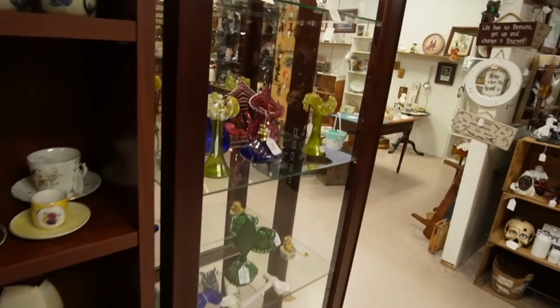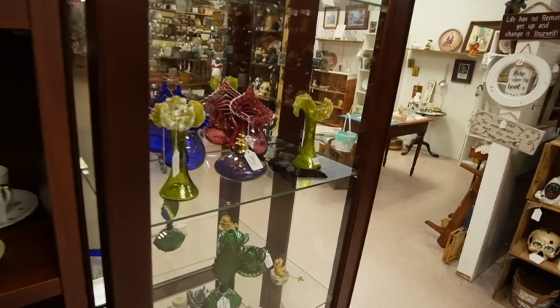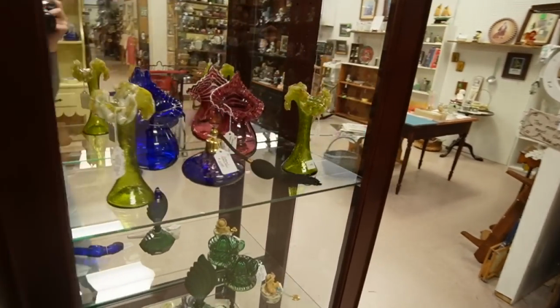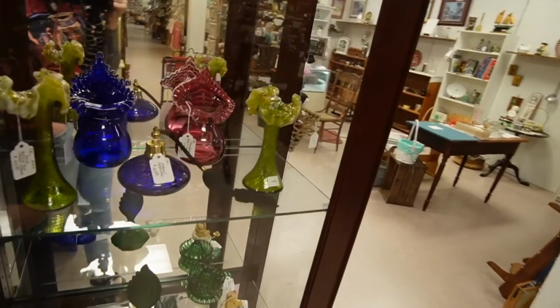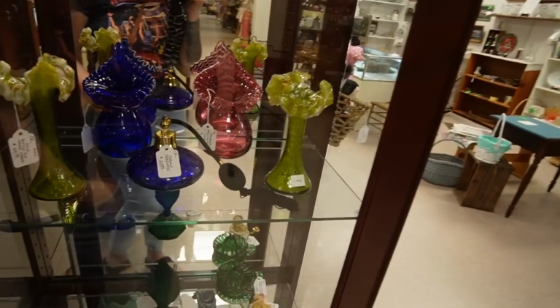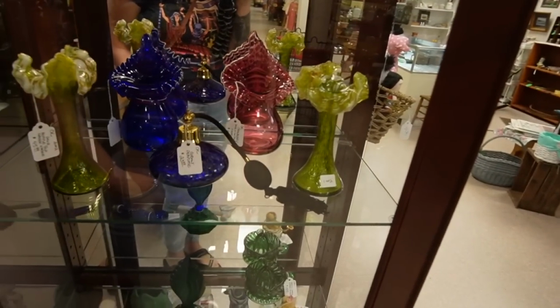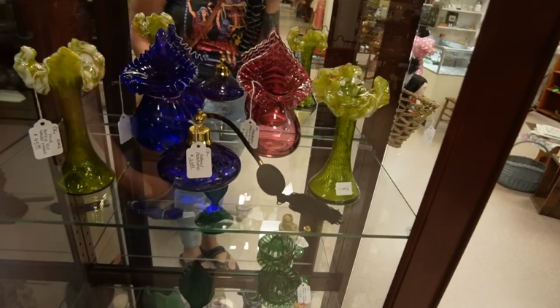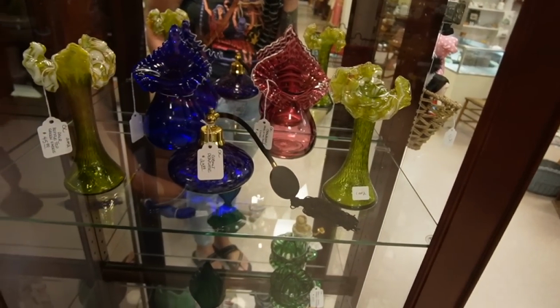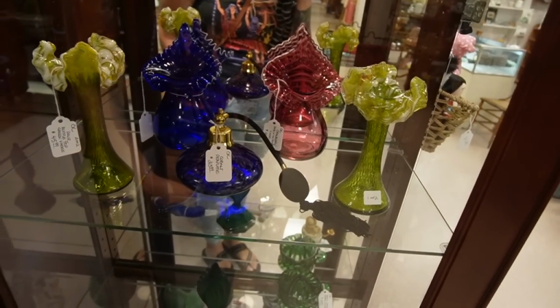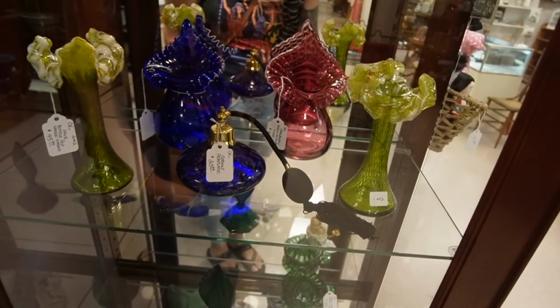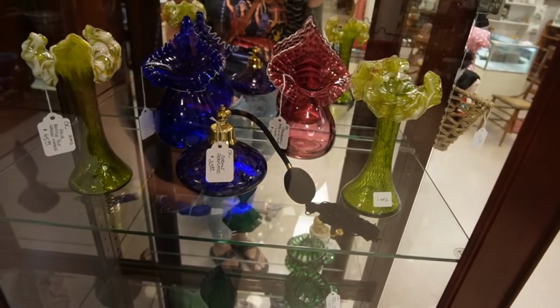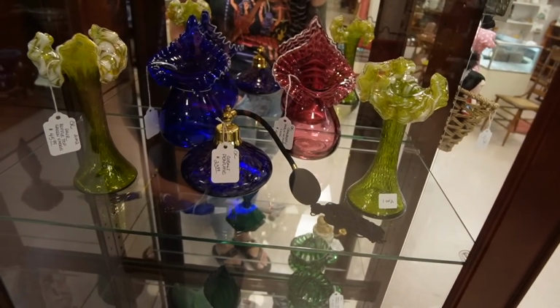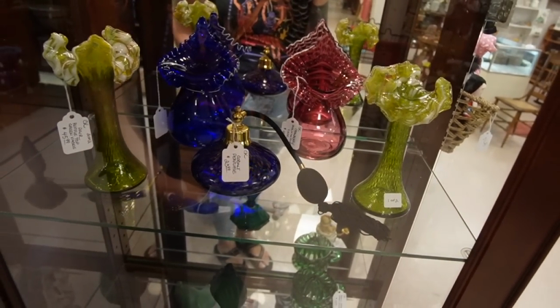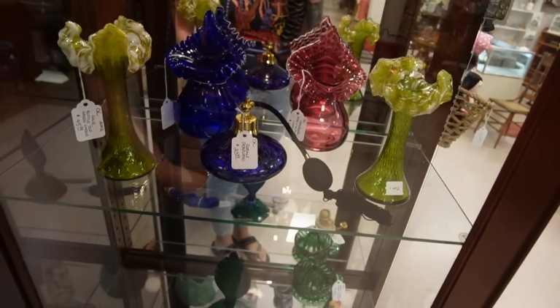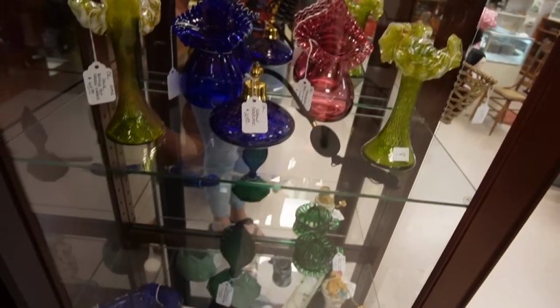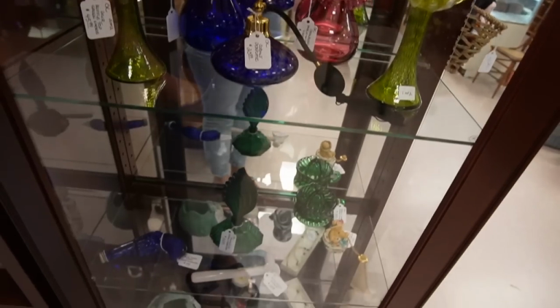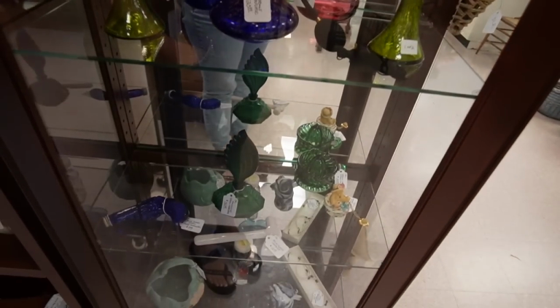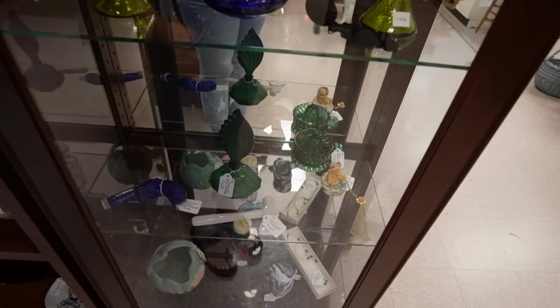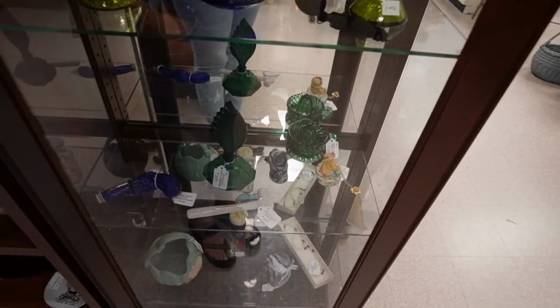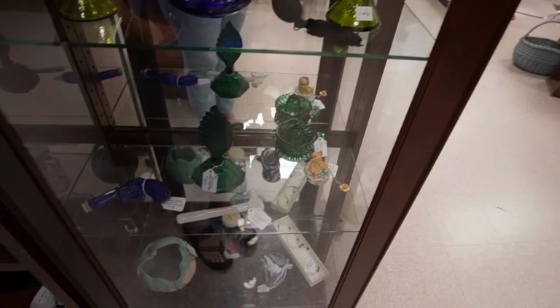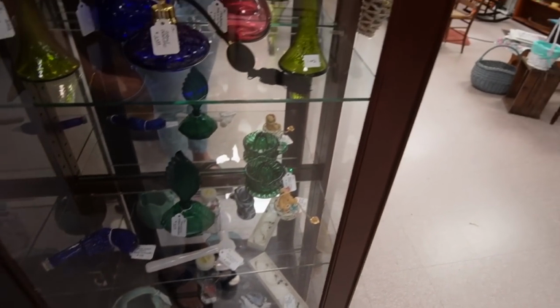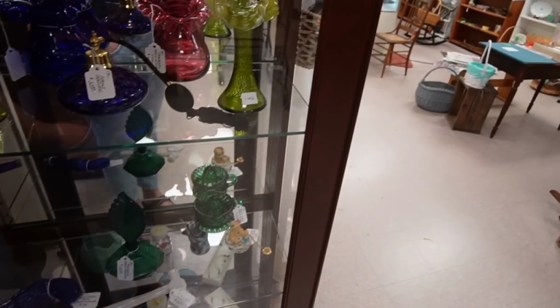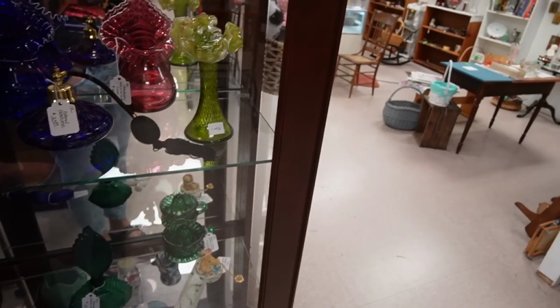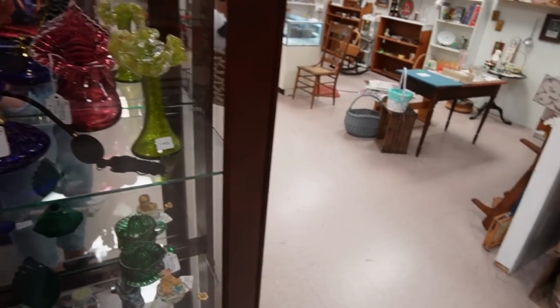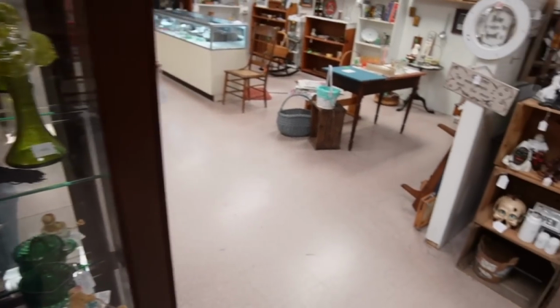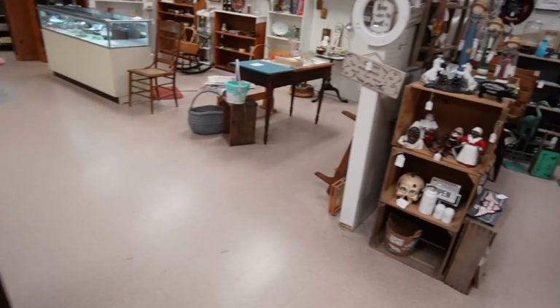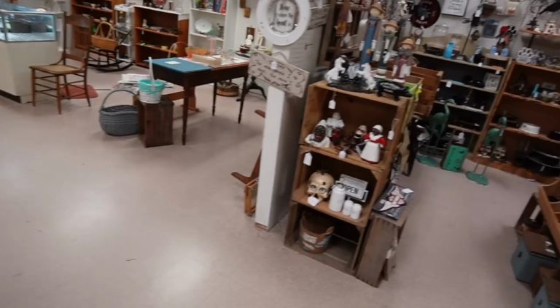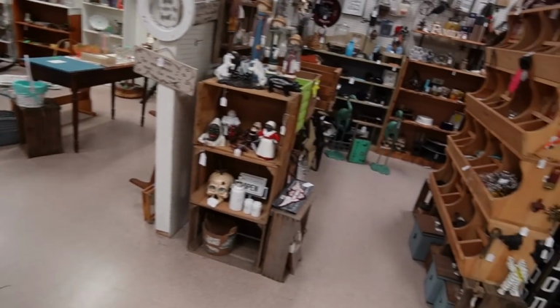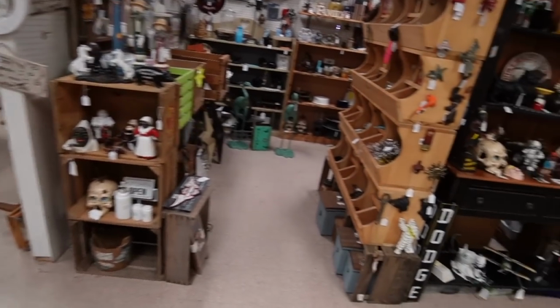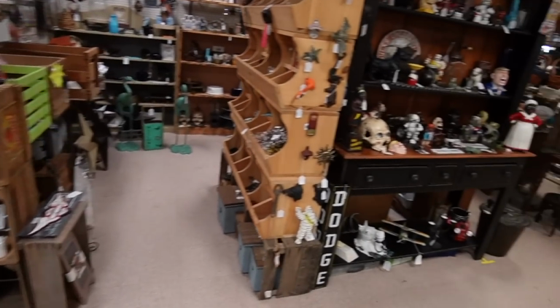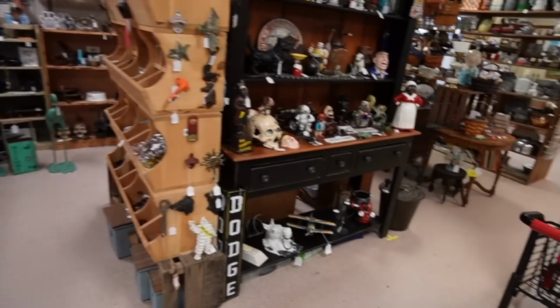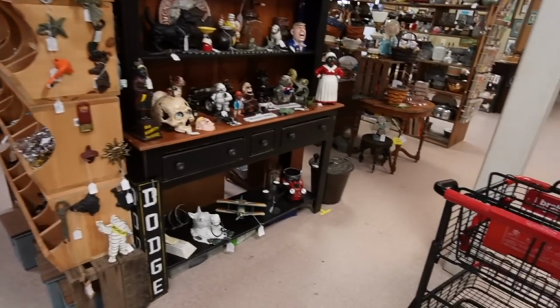Oh, let's look over here. There's a jack in the pulpit — two of them. $4.99. All right, we're going to keep moving.